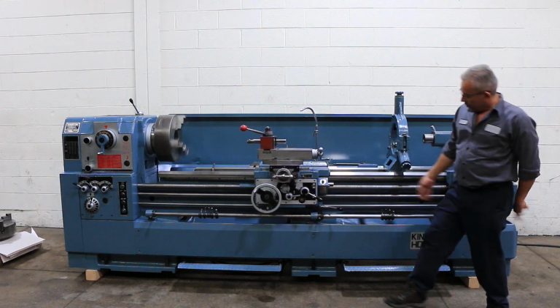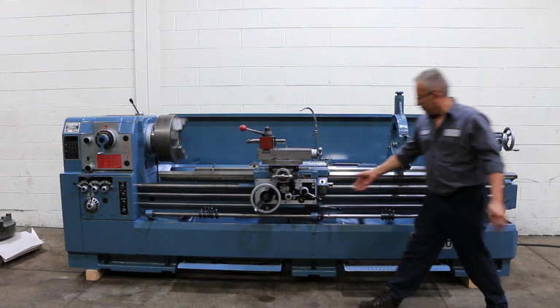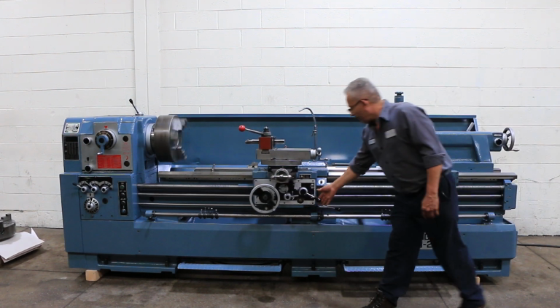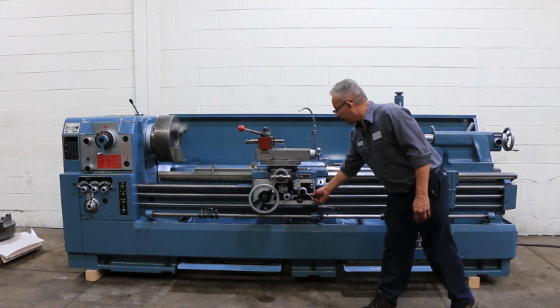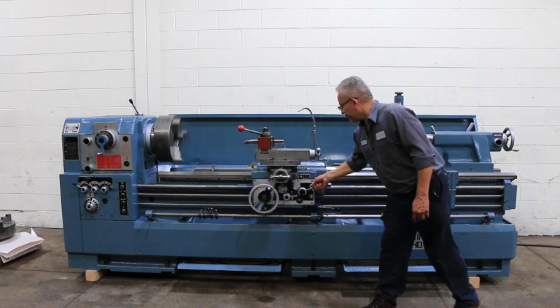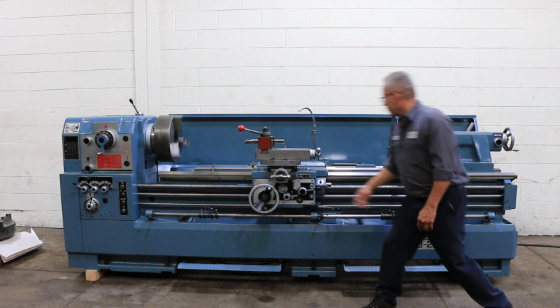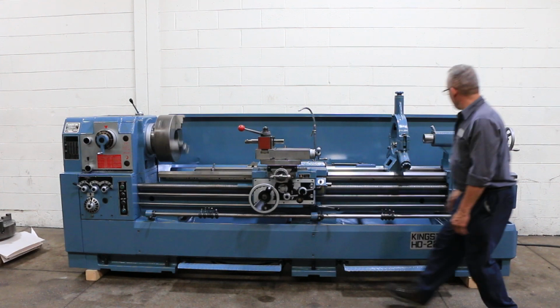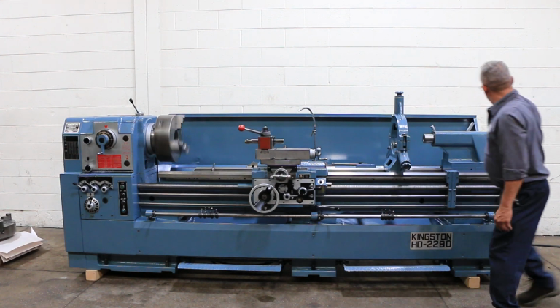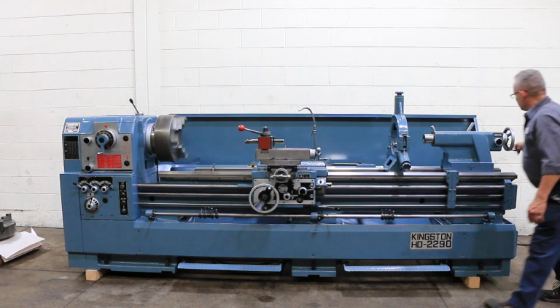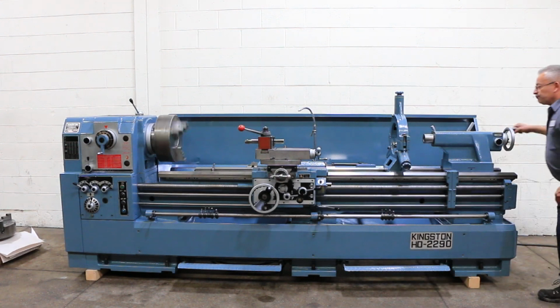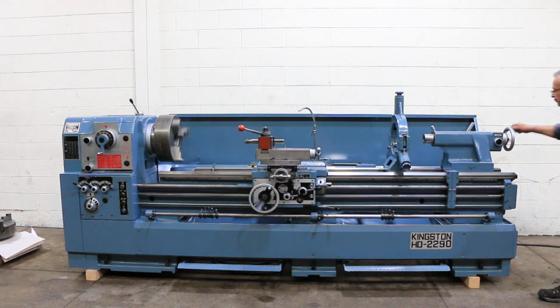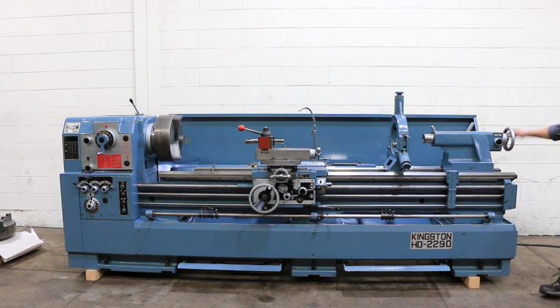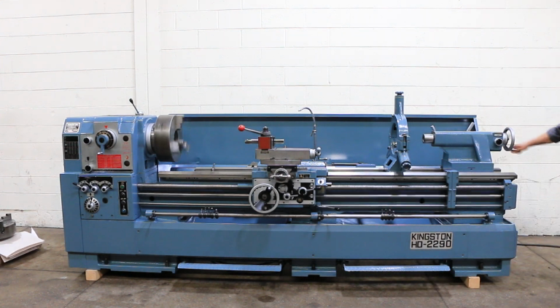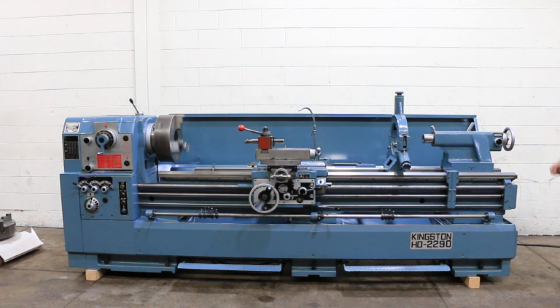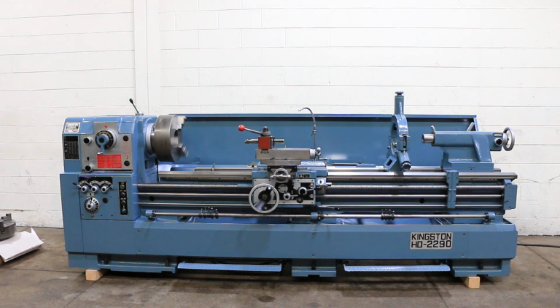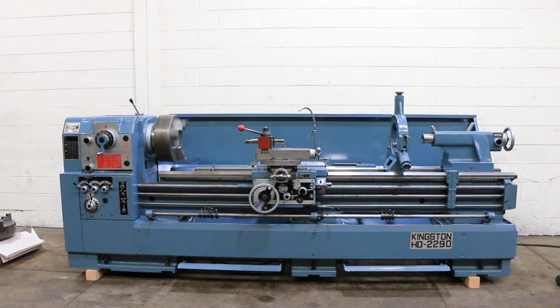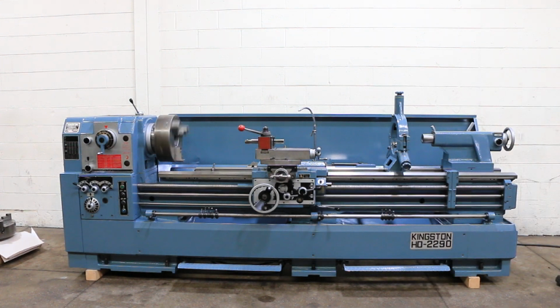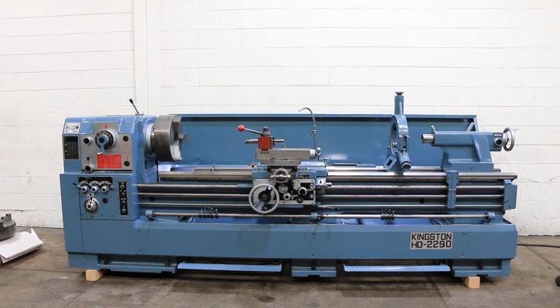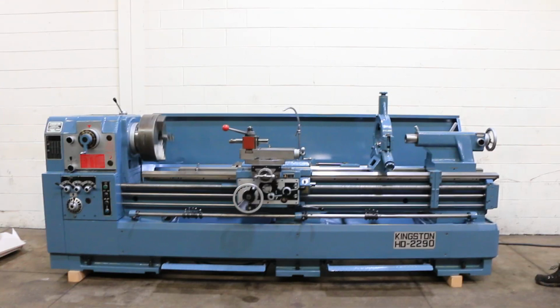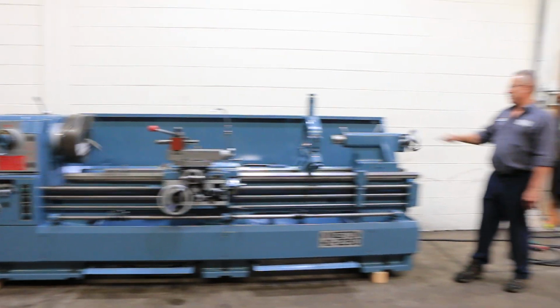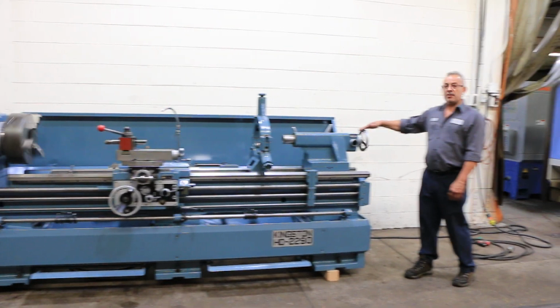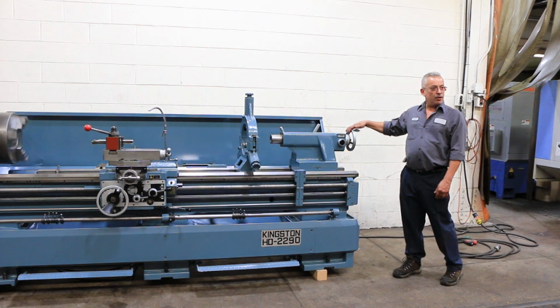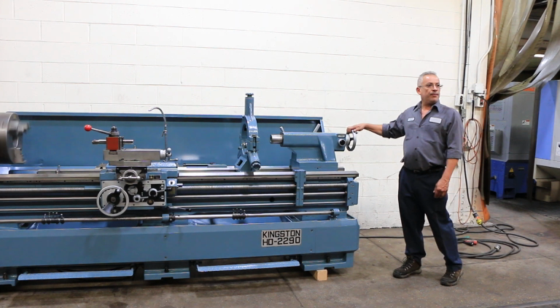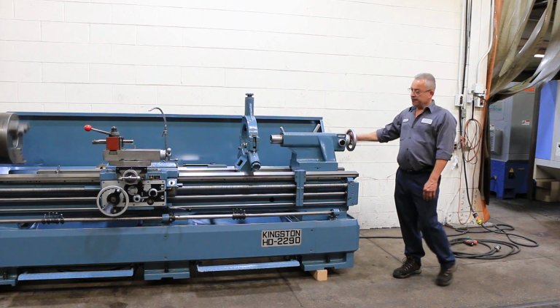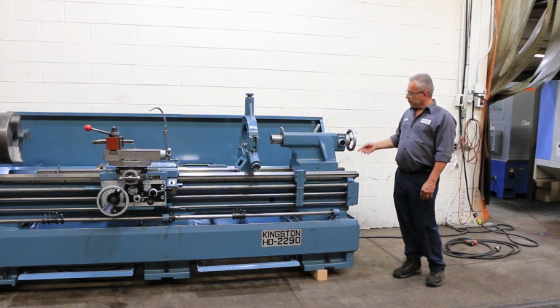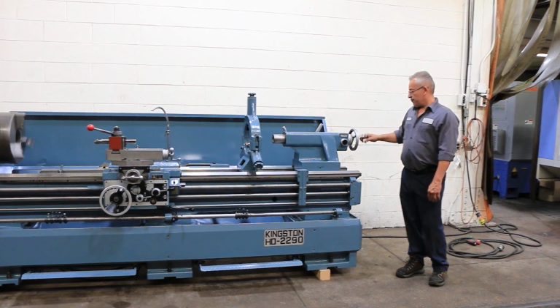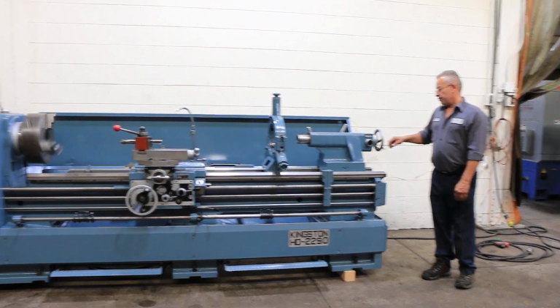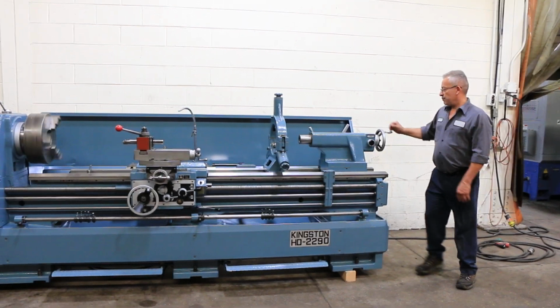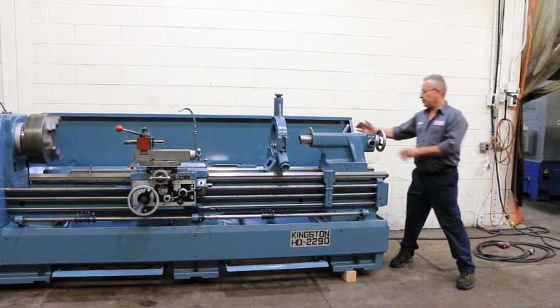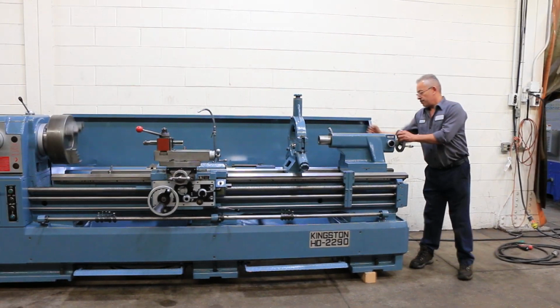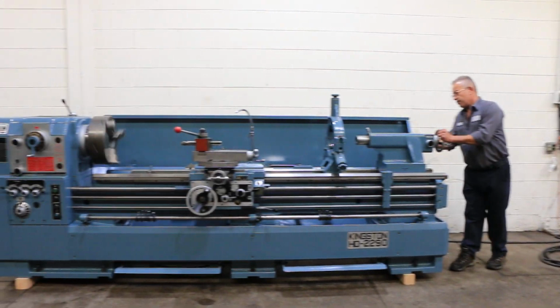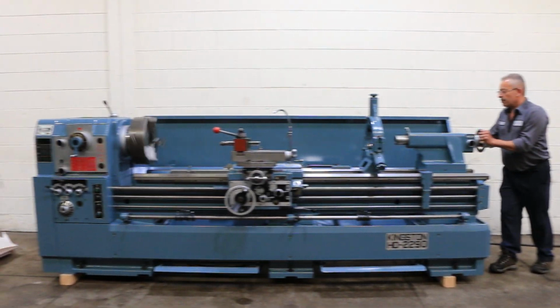So you've seen it feed both longitudinal and cross, and you've seen the threading operation. There's your tailstock — tailstock has a number 5 Morse taper, 7 inch travel, and it's 2-speed.